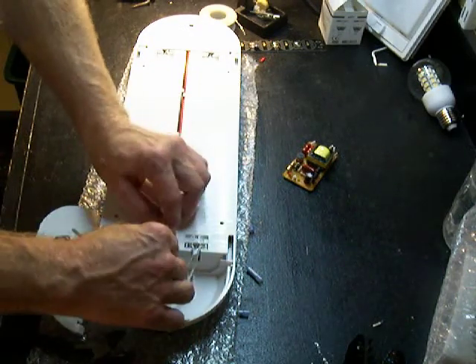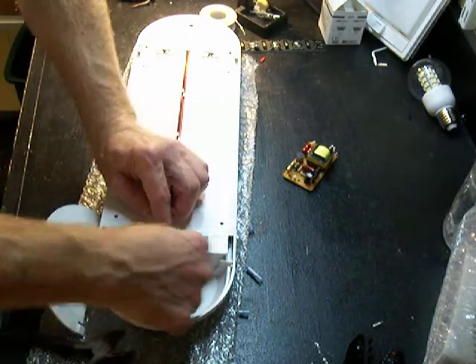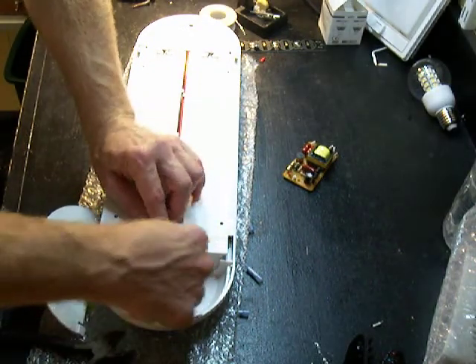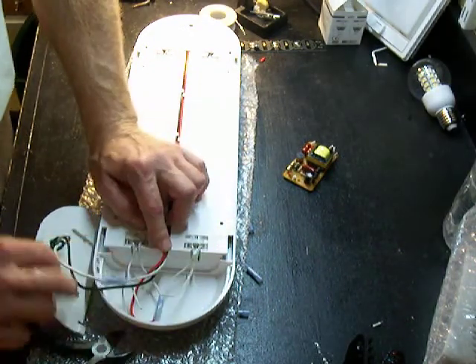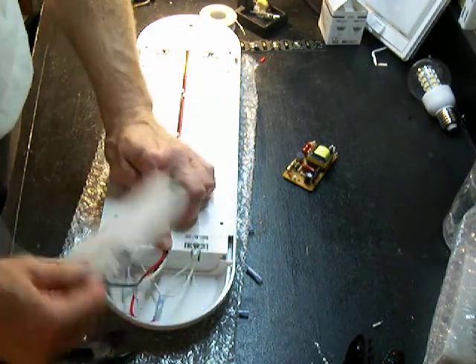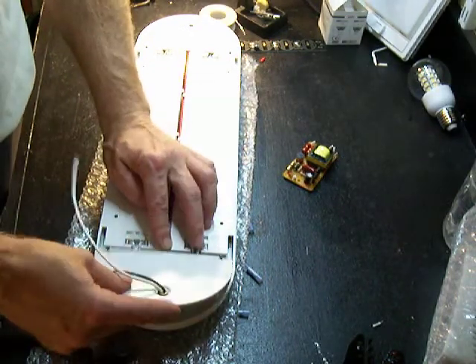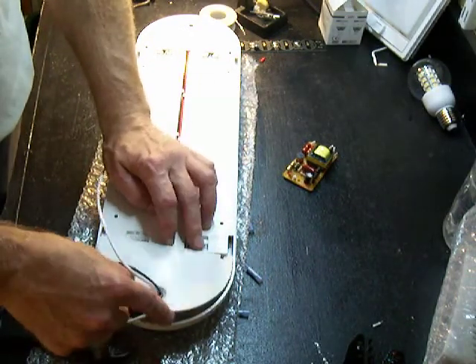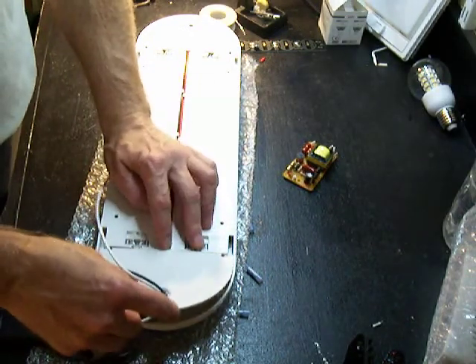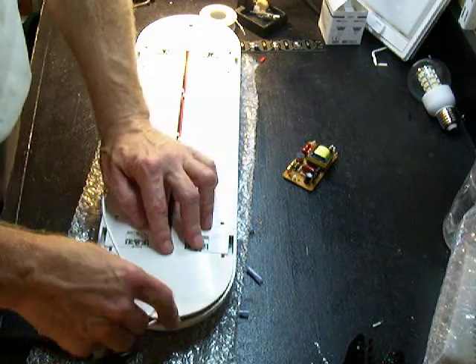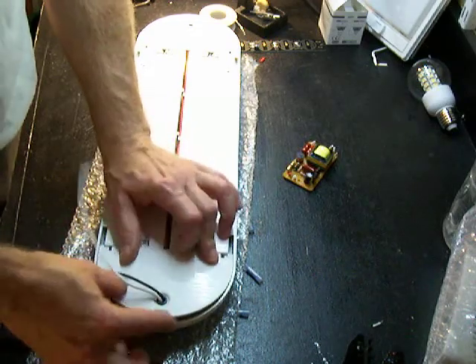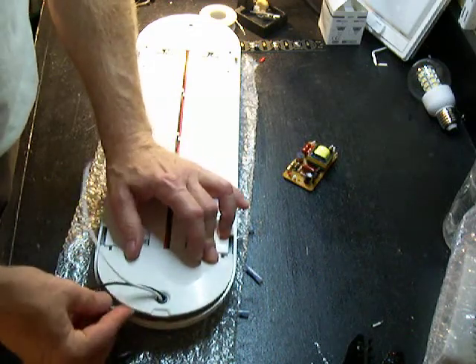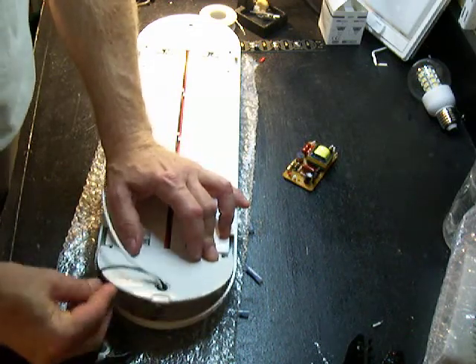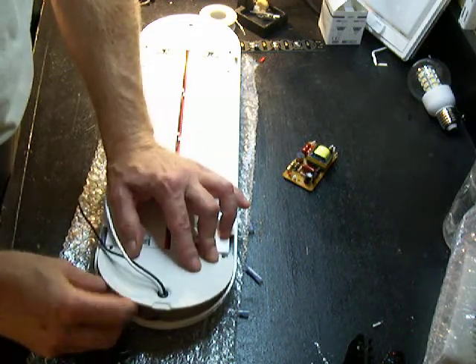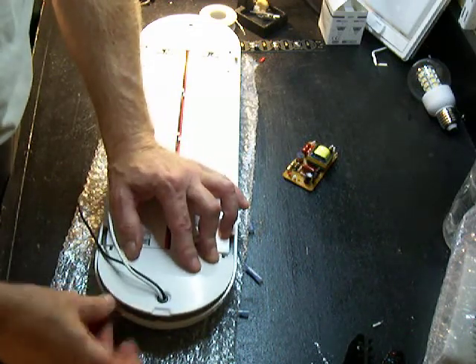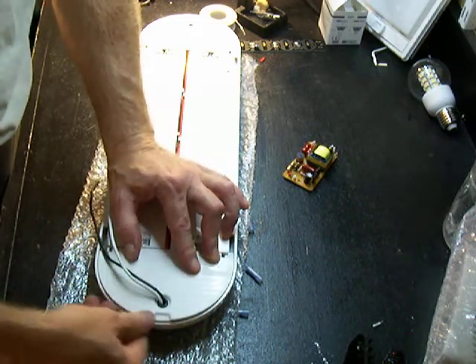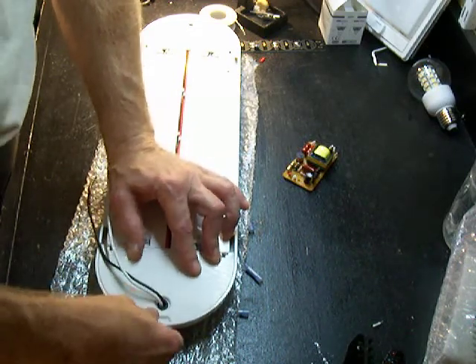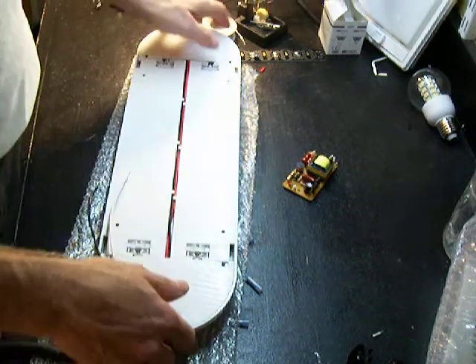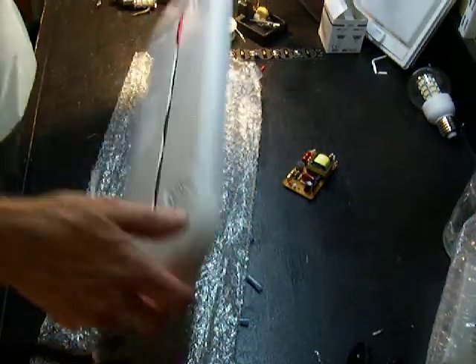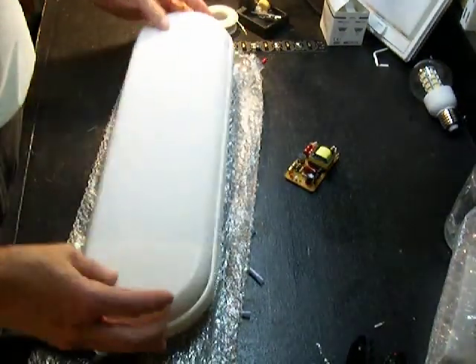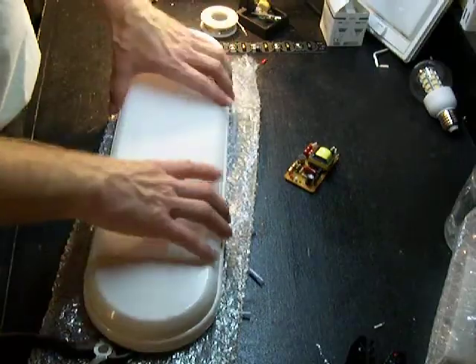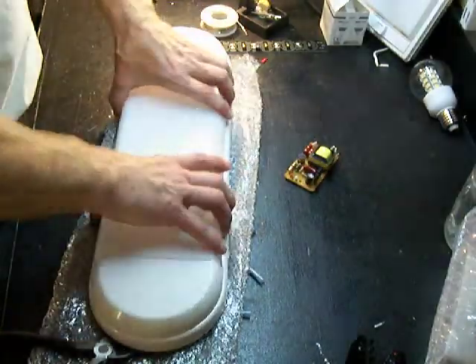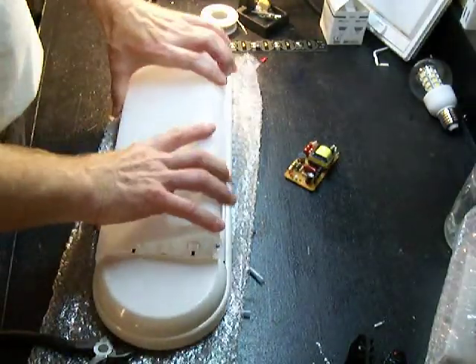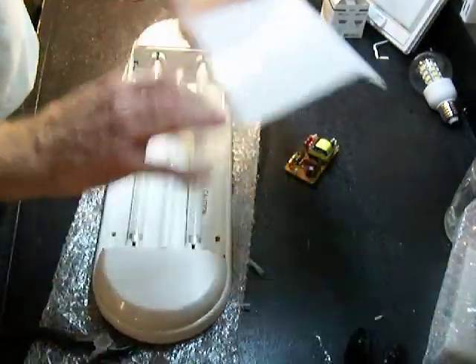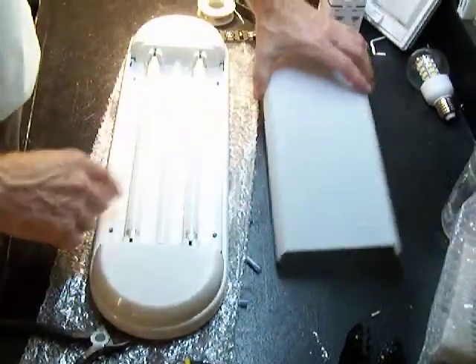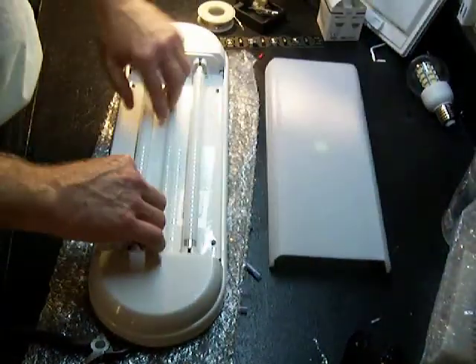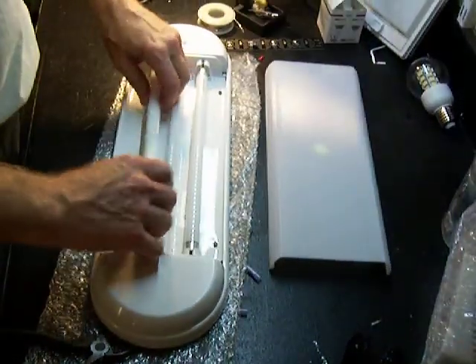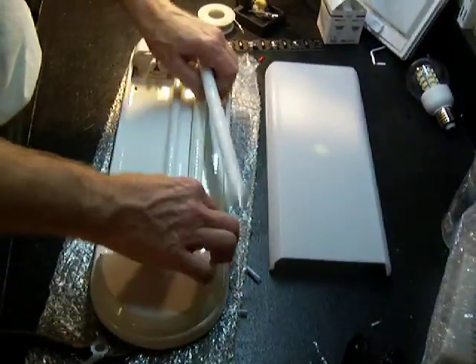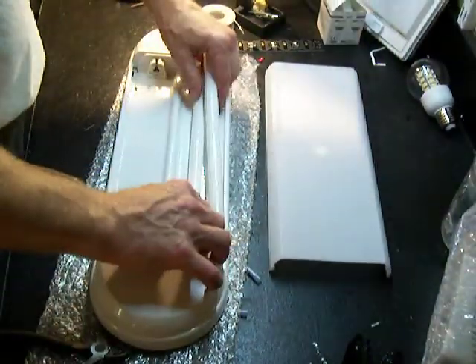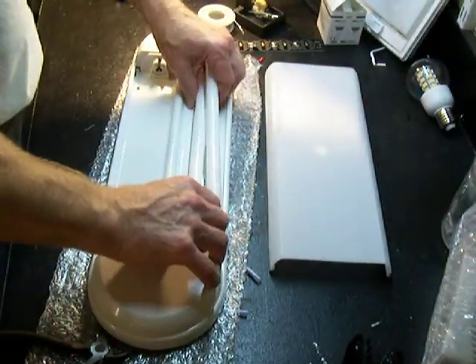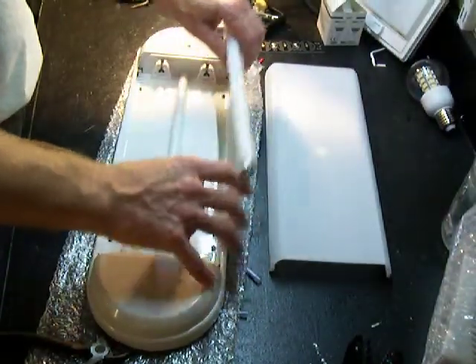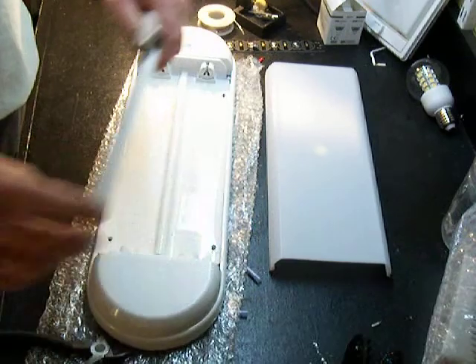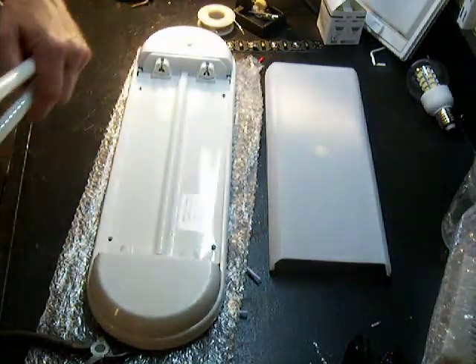Close this back up. Now all you need to do is twist out the old tubes and put in the new tubes, and you'll be done. So just pull these out, put in the MarineBeam tubes, and voila. Thank you for watching.